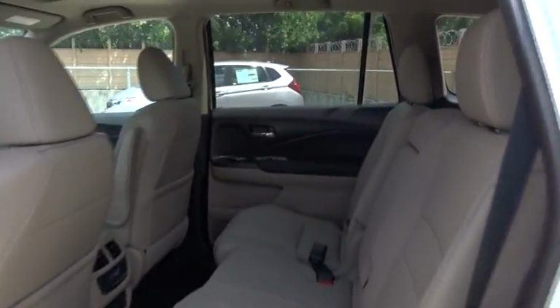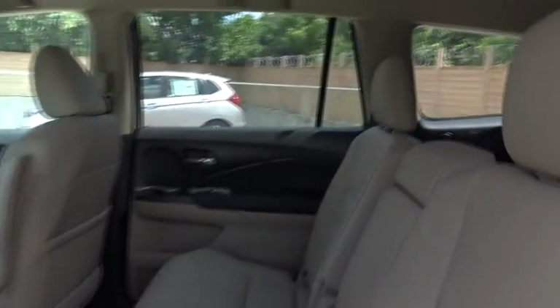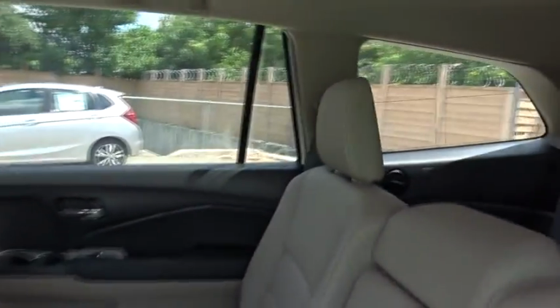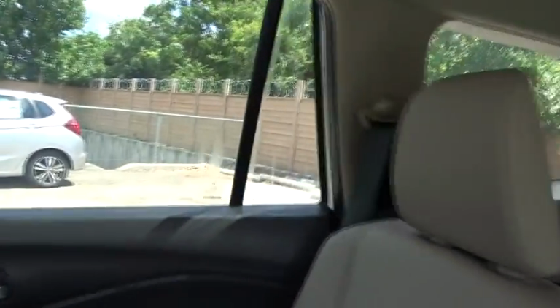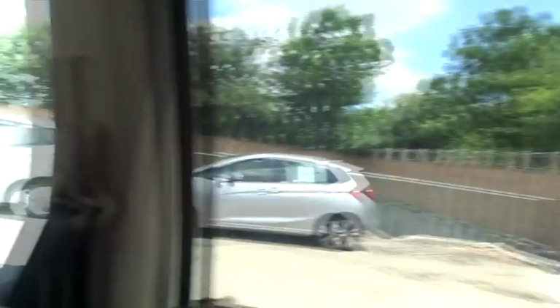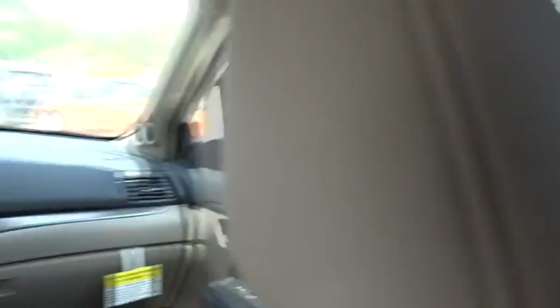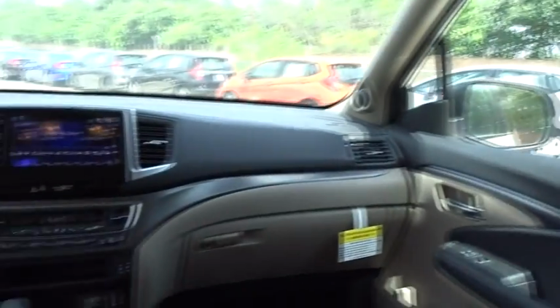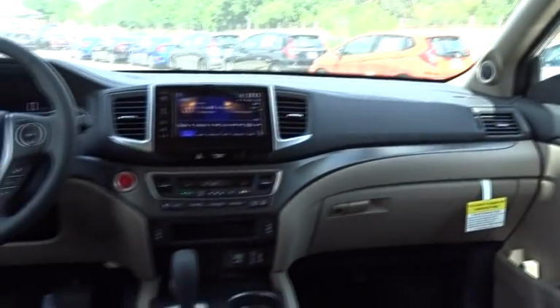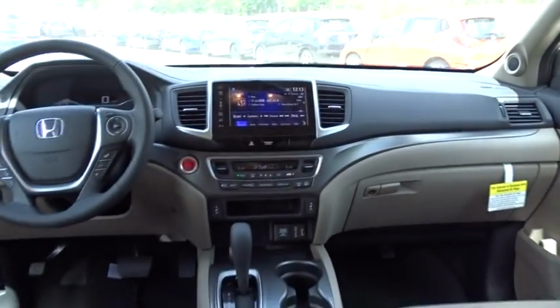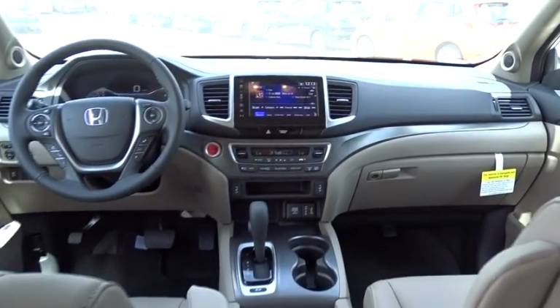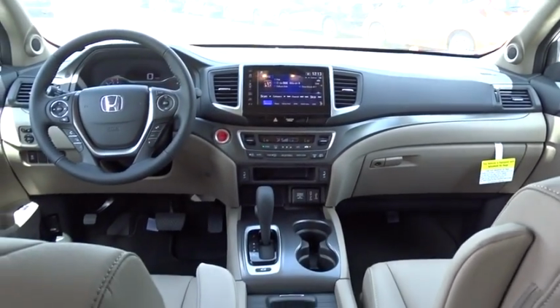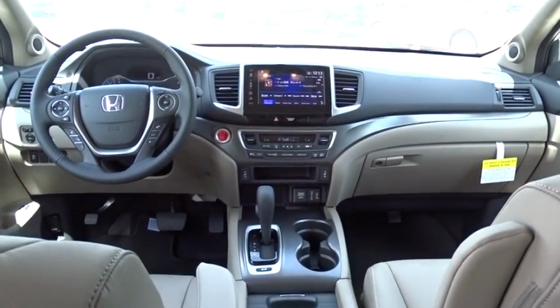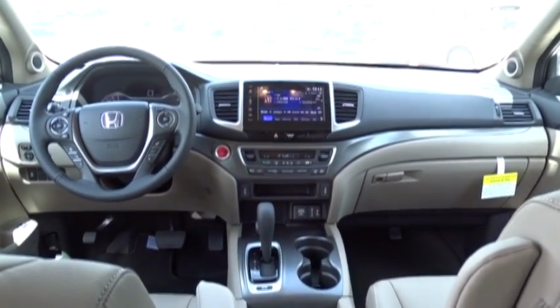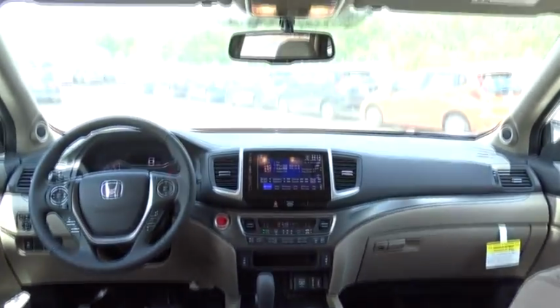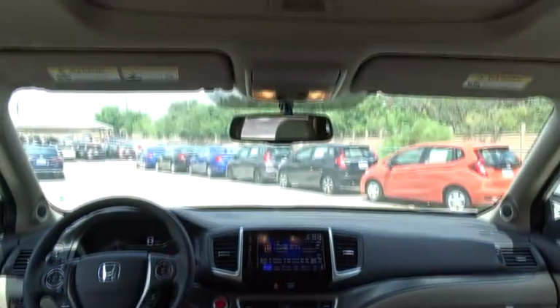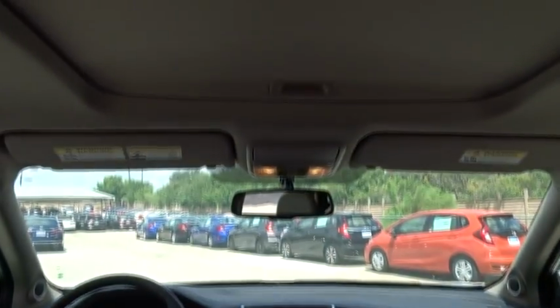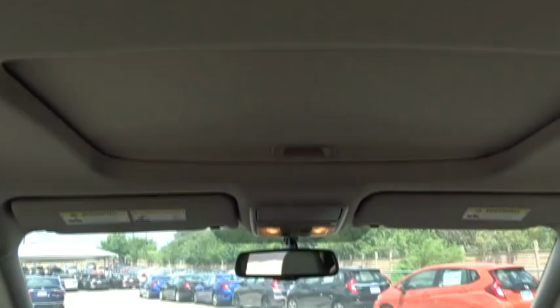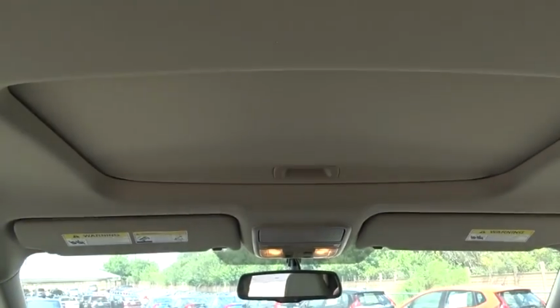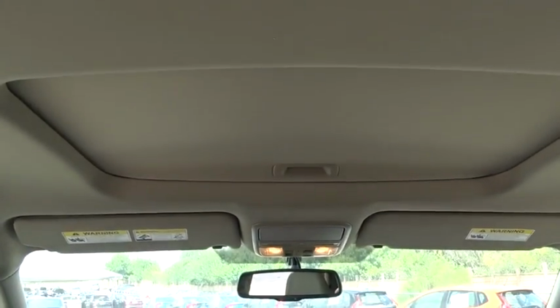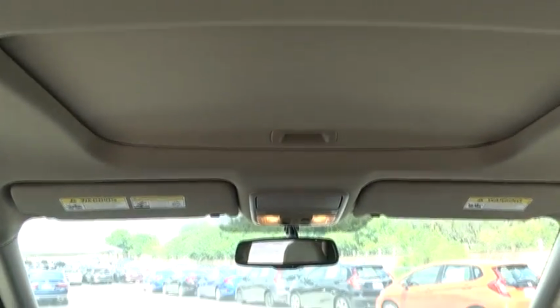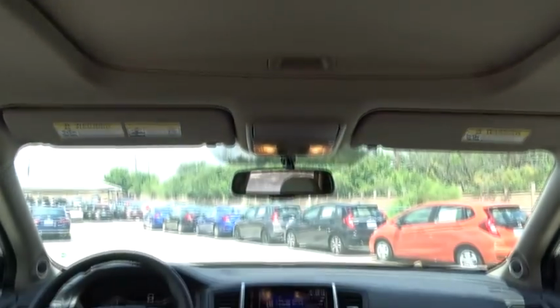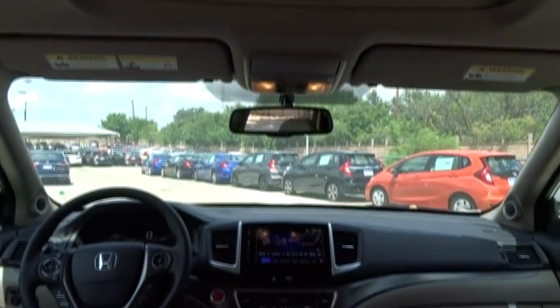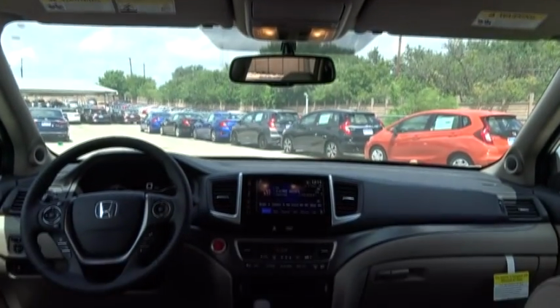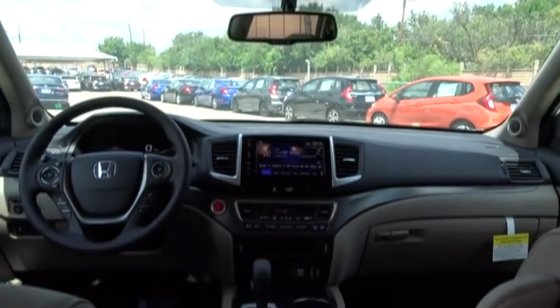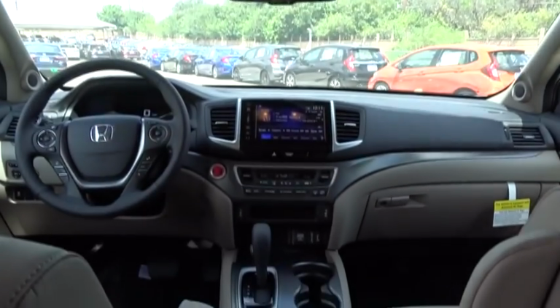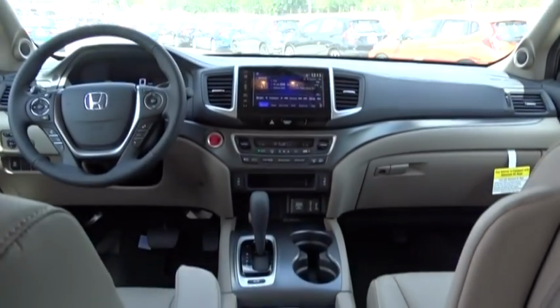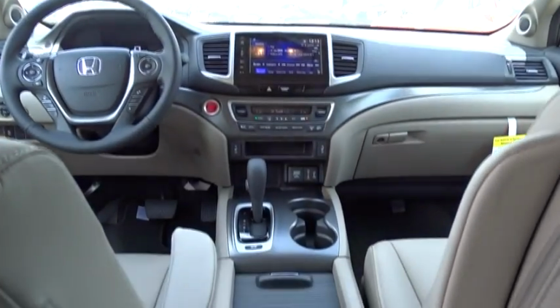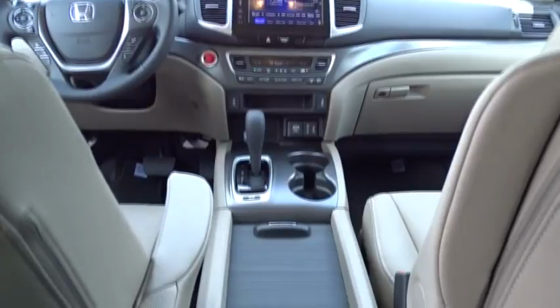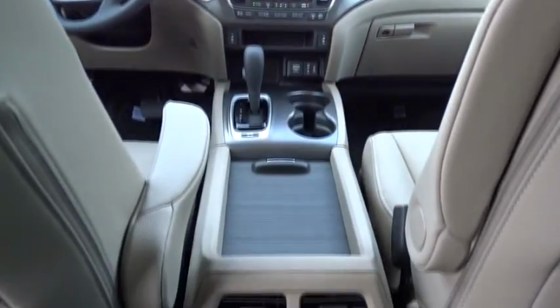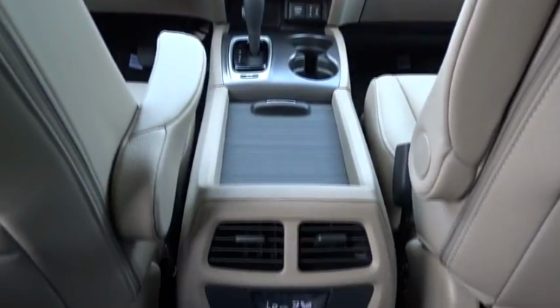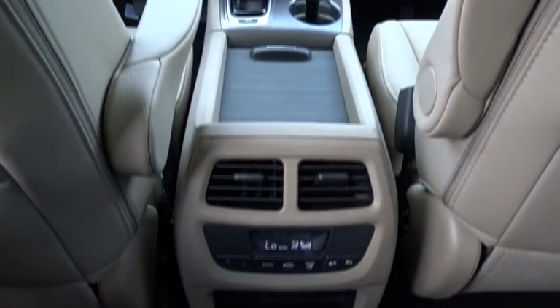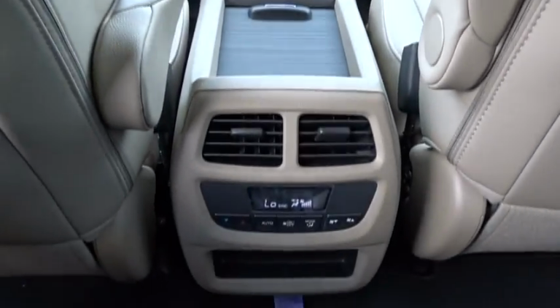All-wheel drive, anti-lock braking system, Bluetooth, leather-wrapped steering wheel, adjustable steering wheel, power steering, keyless start, cruise control, auto-dimming rear-view mirror, aluminum wheels, four-wheel disc brakes. Your new ride is just a phone call away.